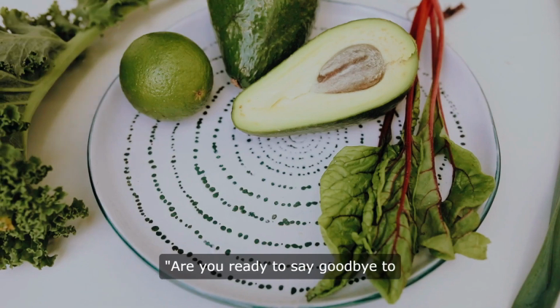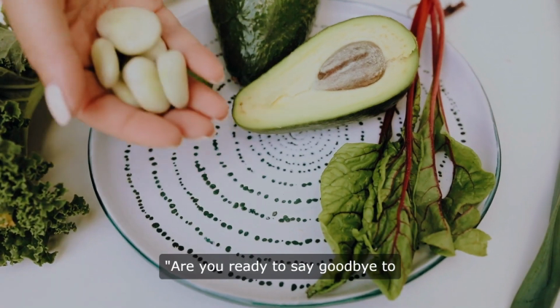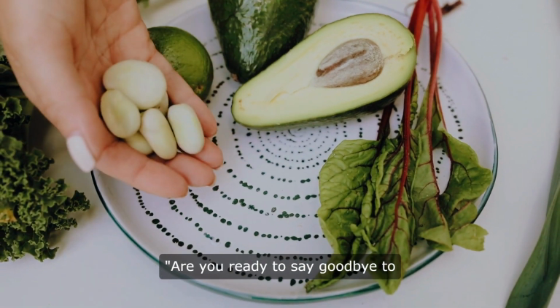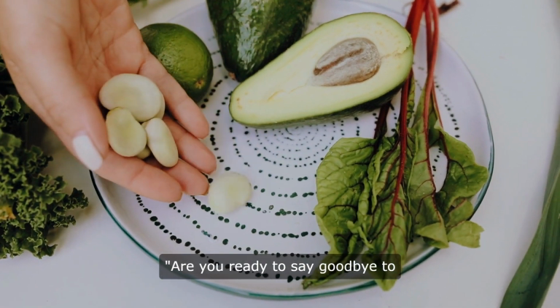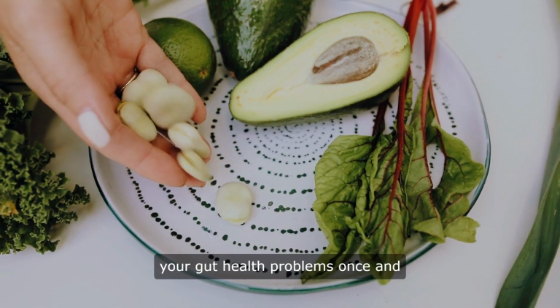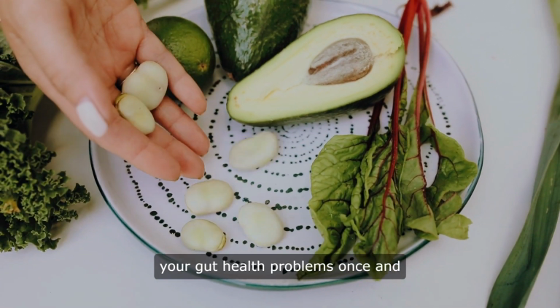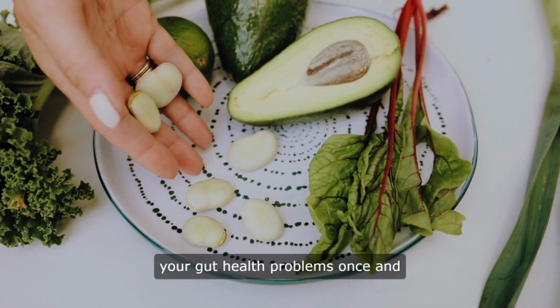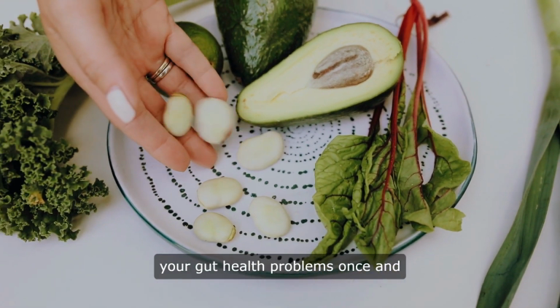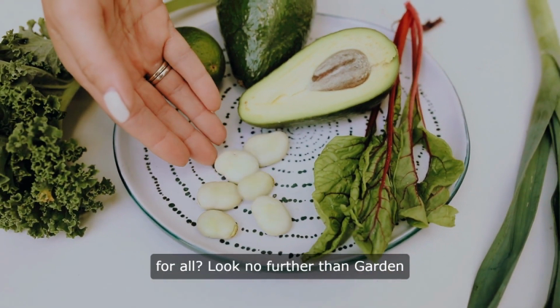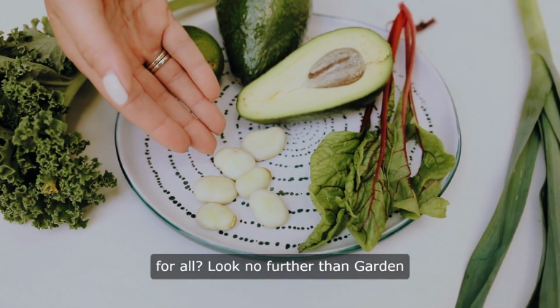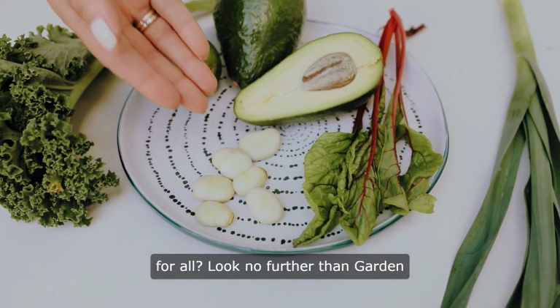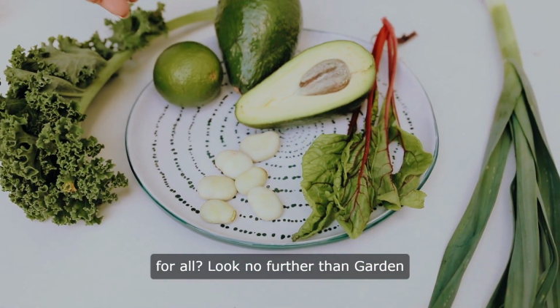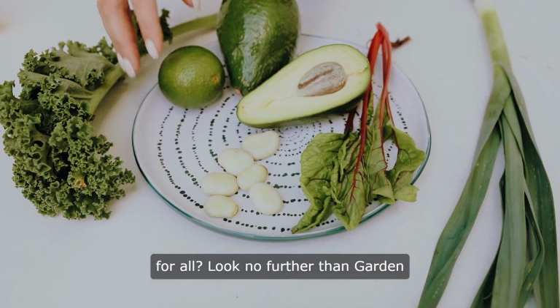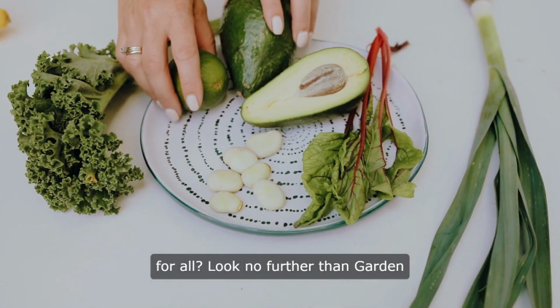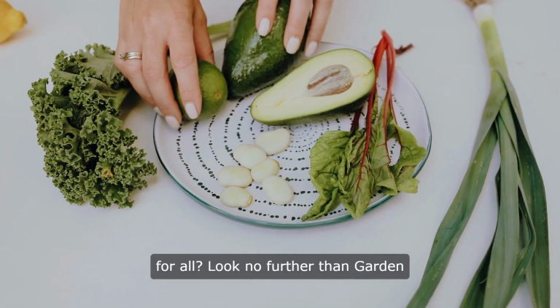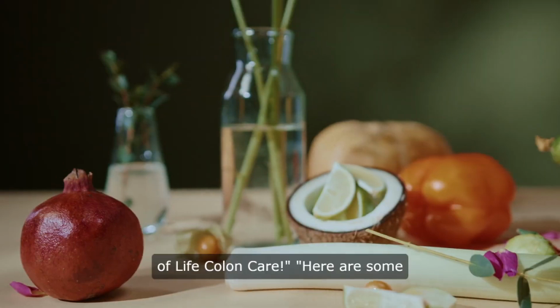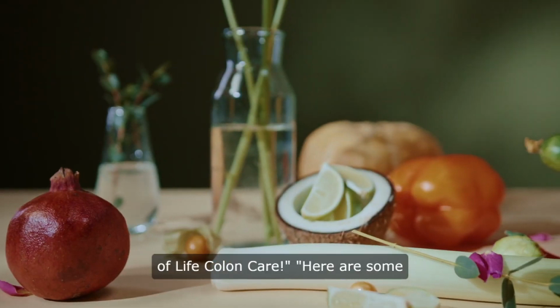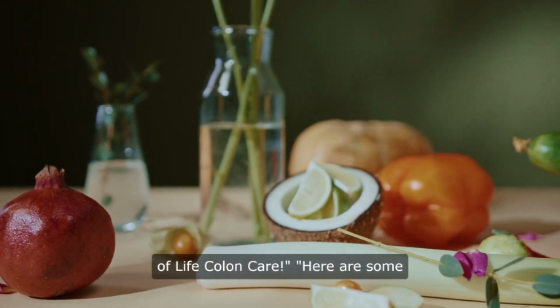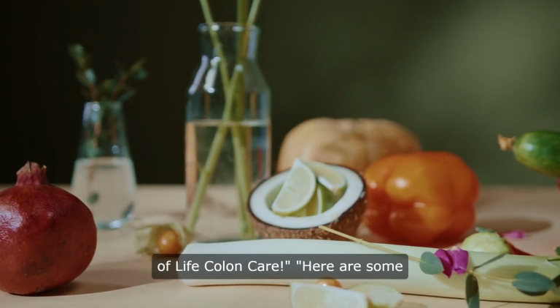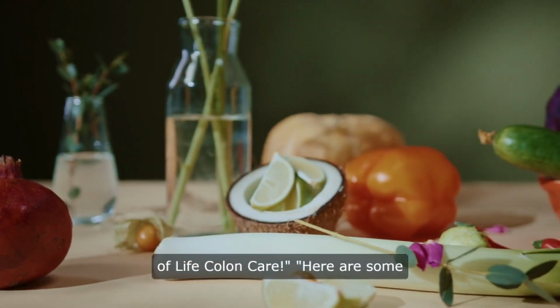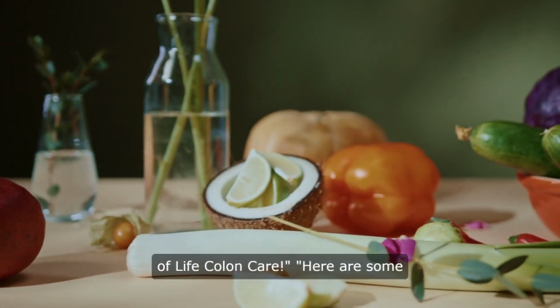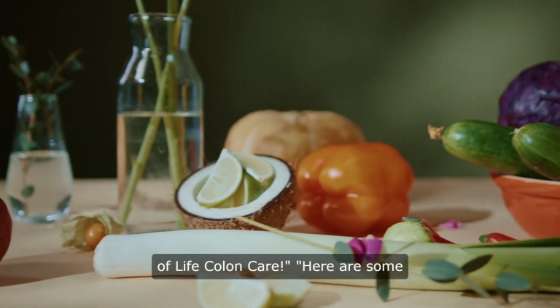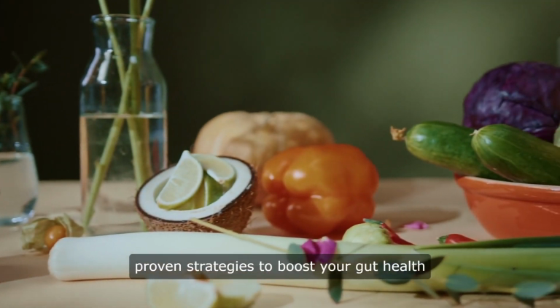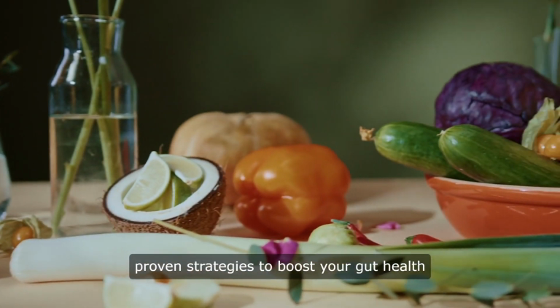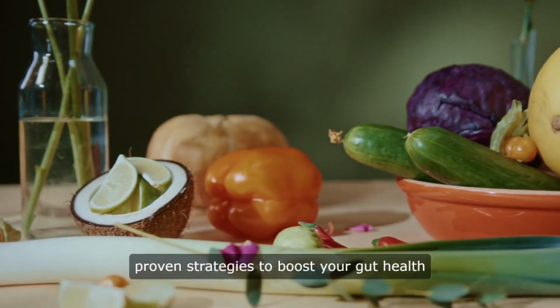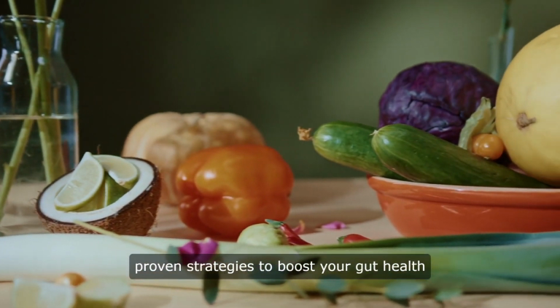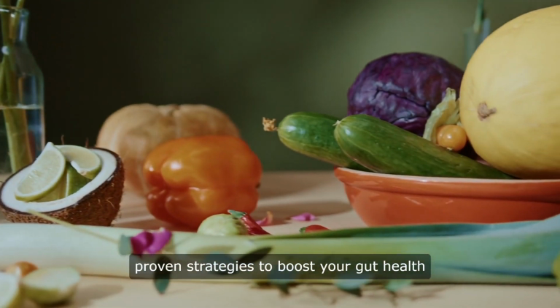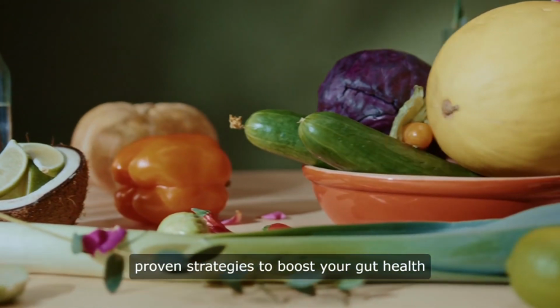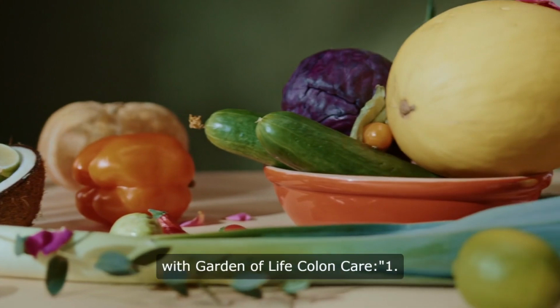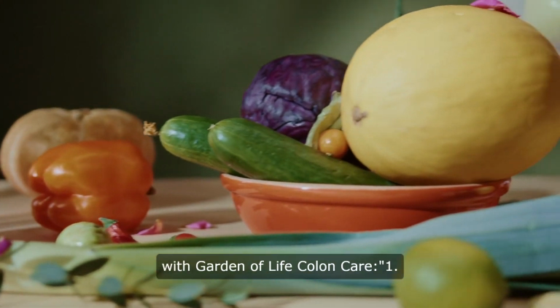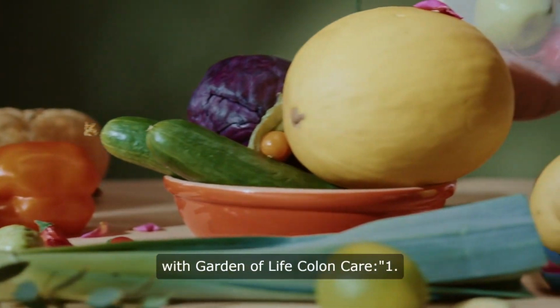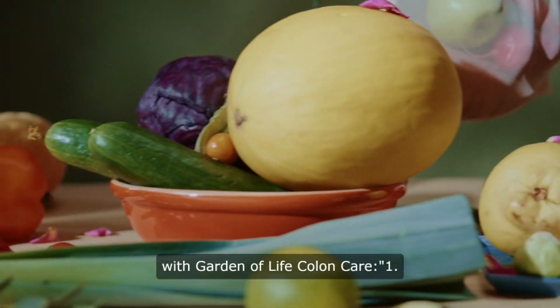Are you ready to say goodbye to your gut health problems once and for all? Look no further than Garden of Life Colon Care. Here are some proven strategies to boost your gut health with Garden of Life Colon Care.